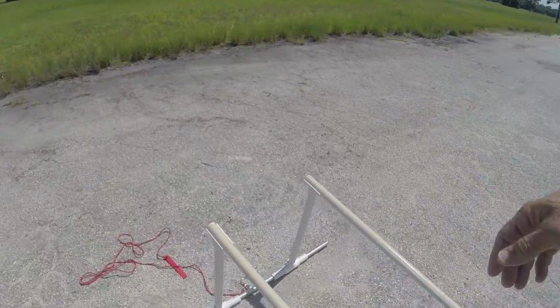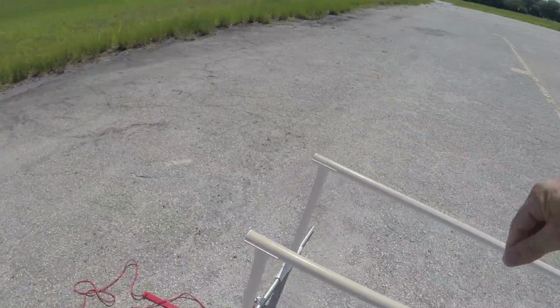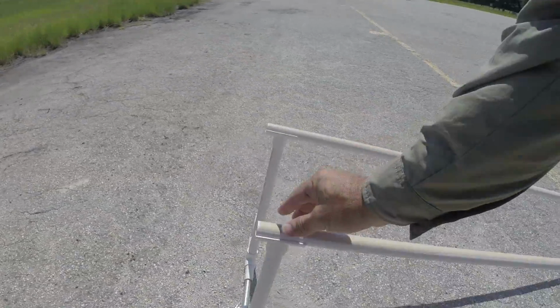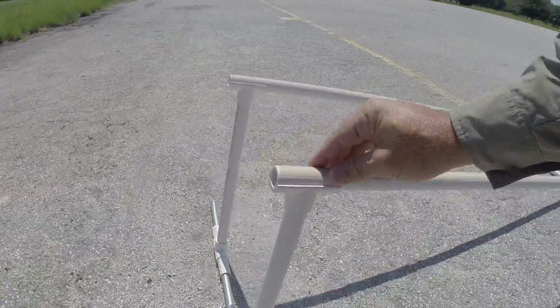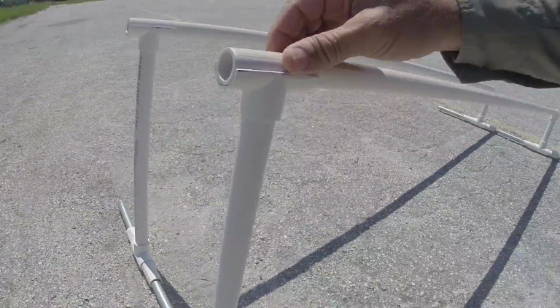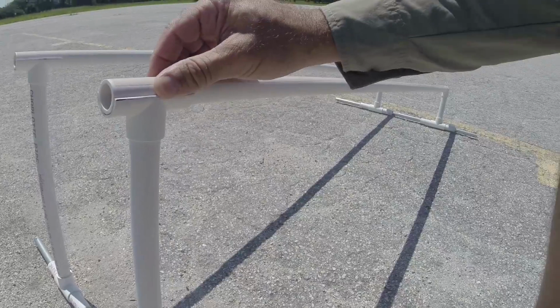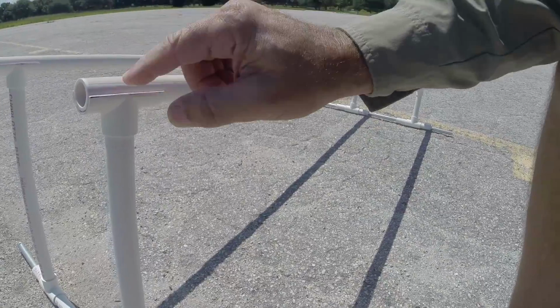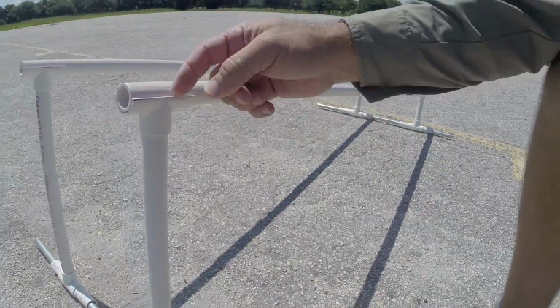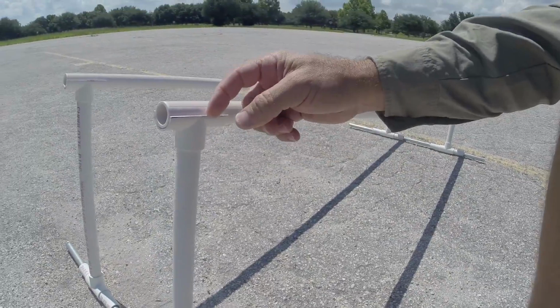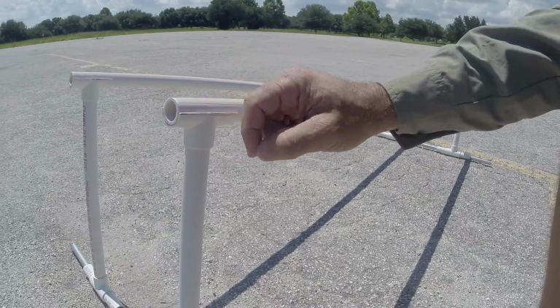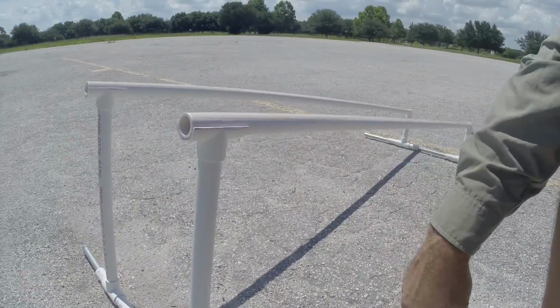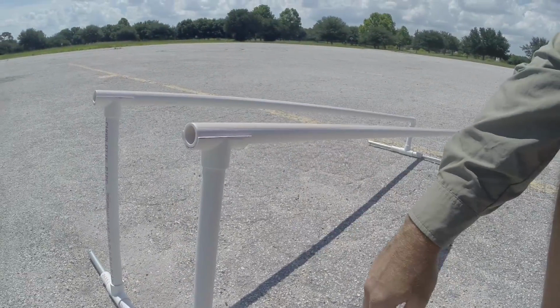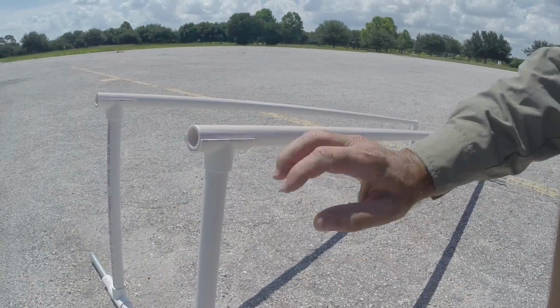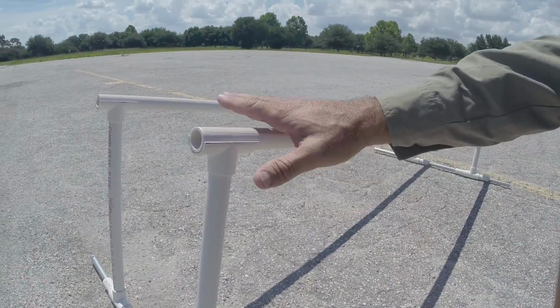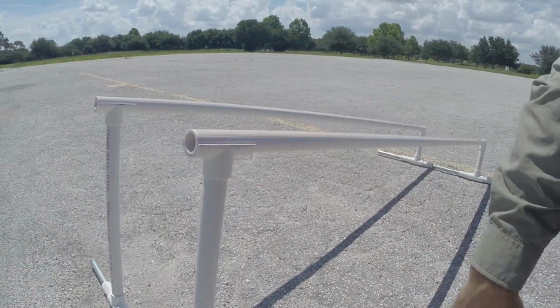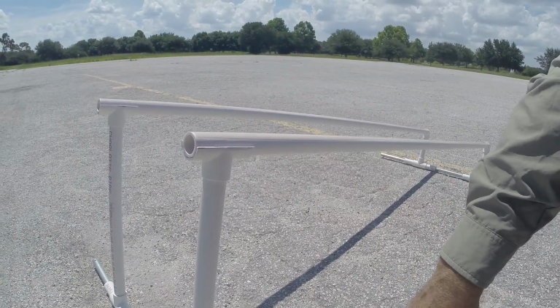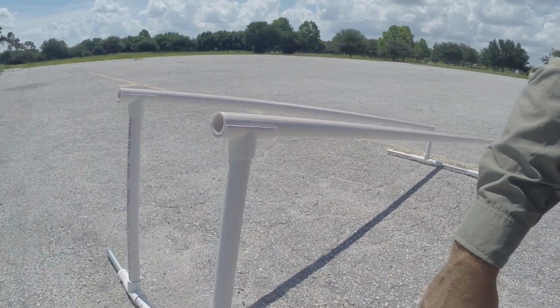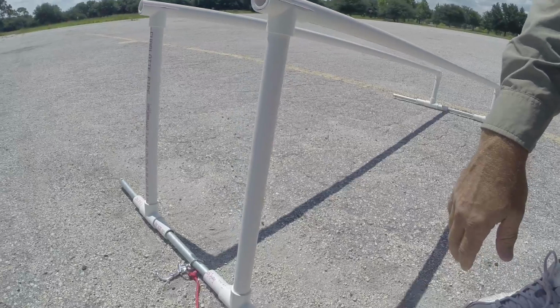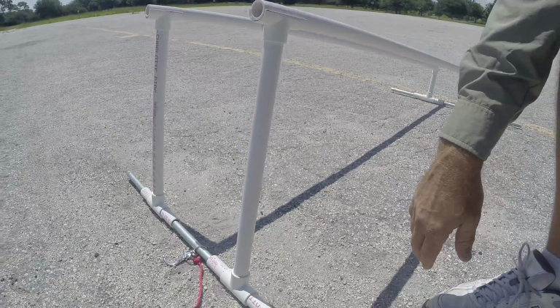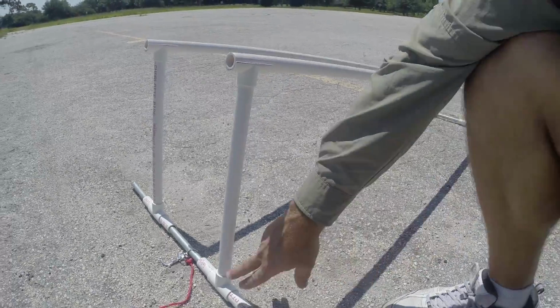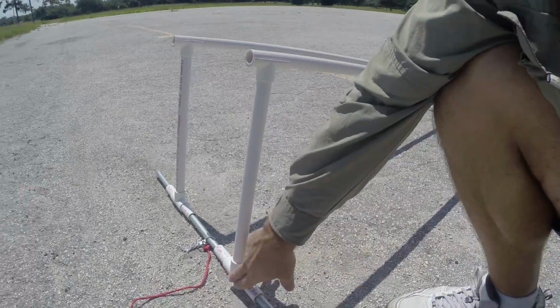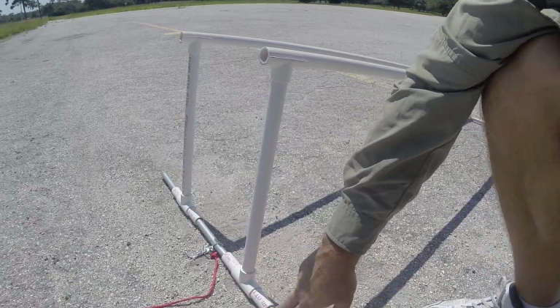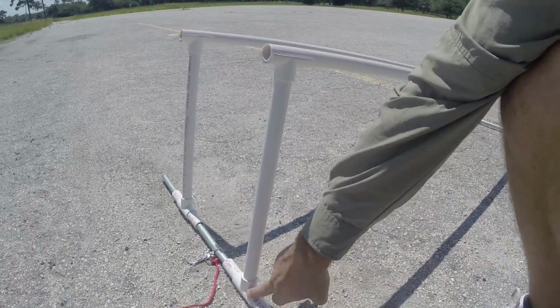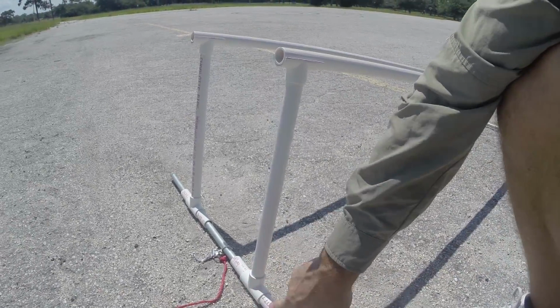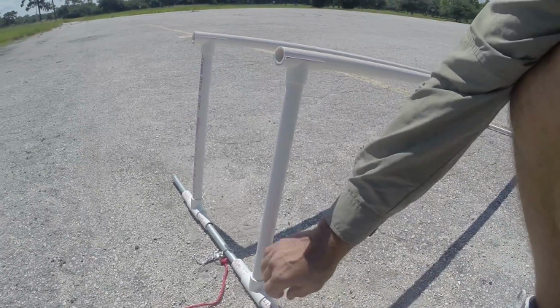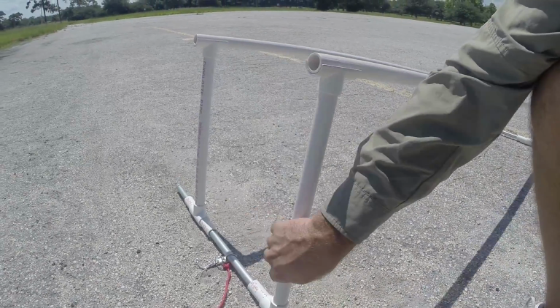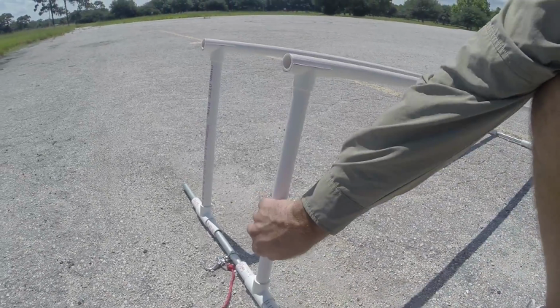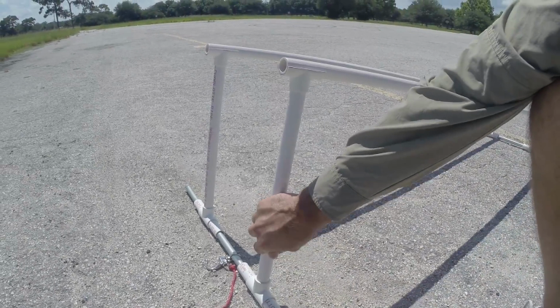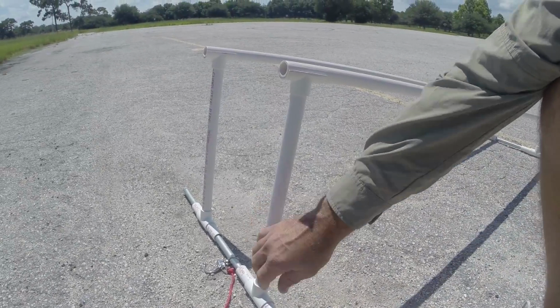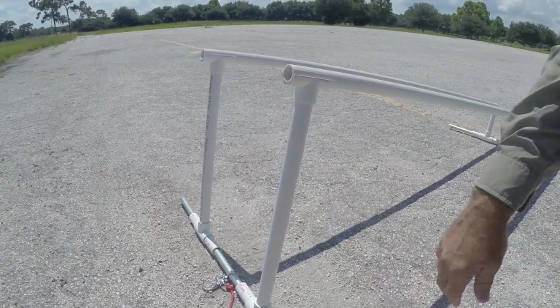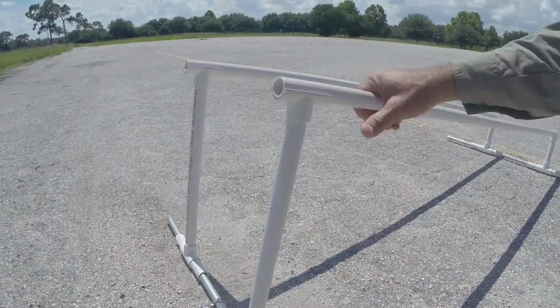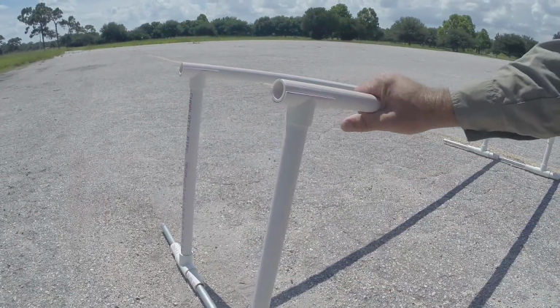I cut these tees and routed out the inside so that the pipe will lay in there nice and flat. Same thing on this side — tees with some little pipe just to give it rigidity.